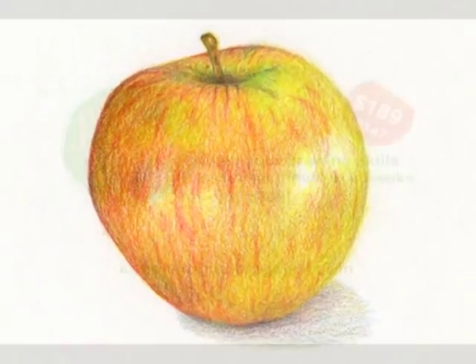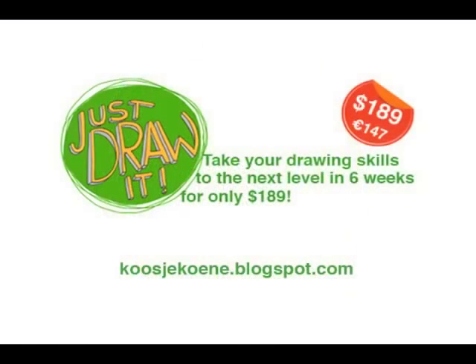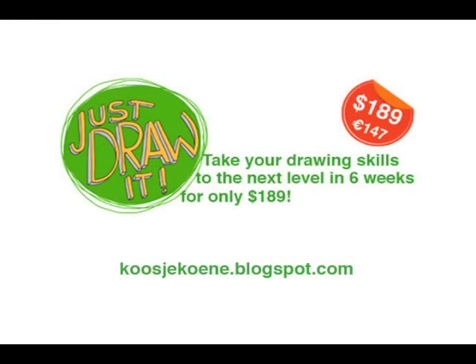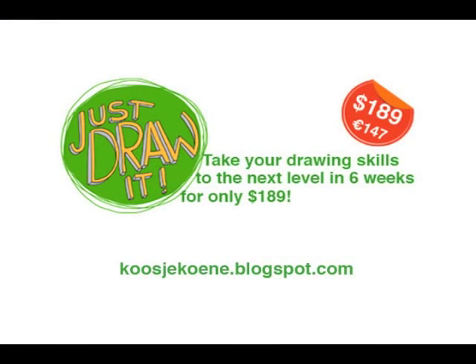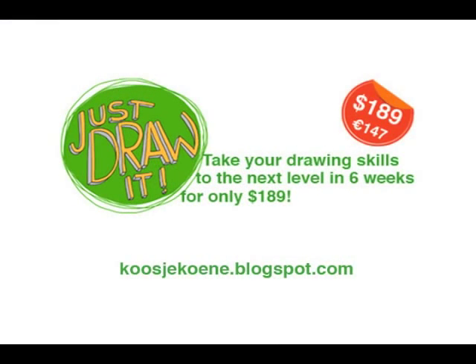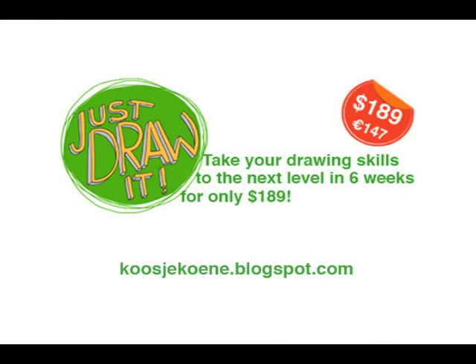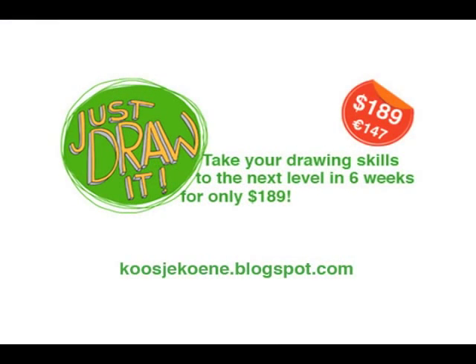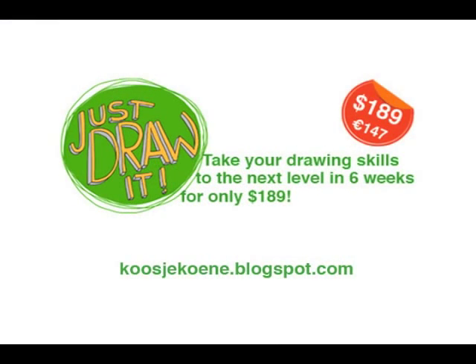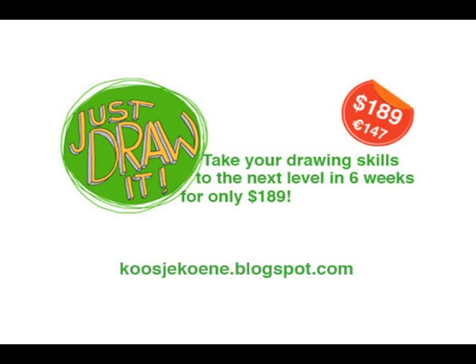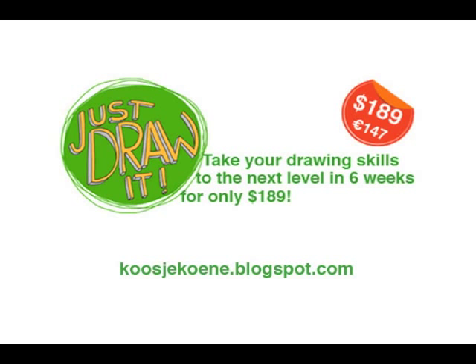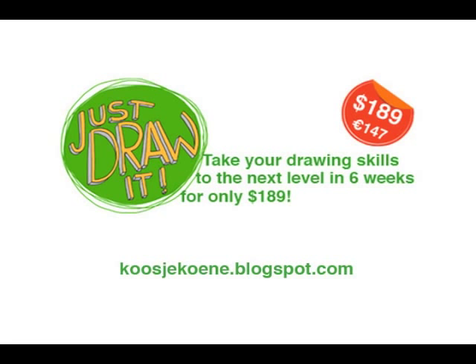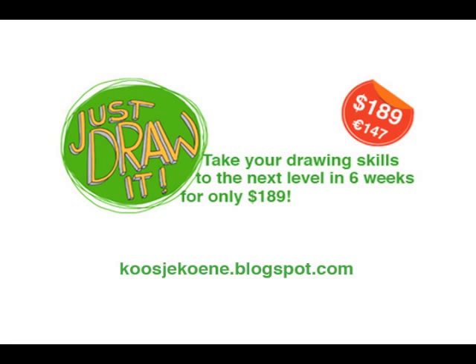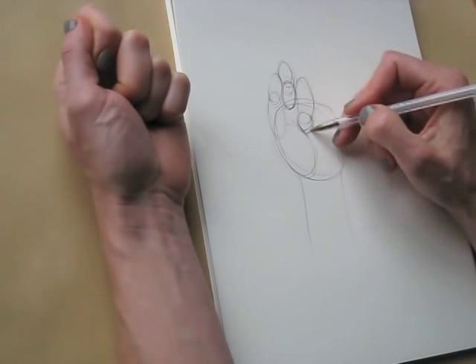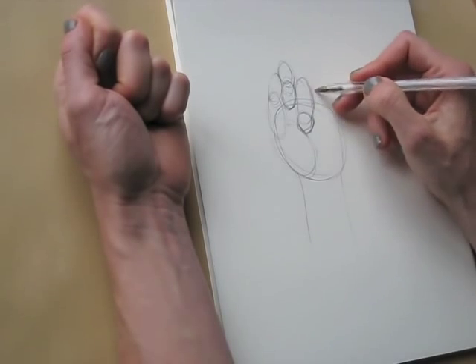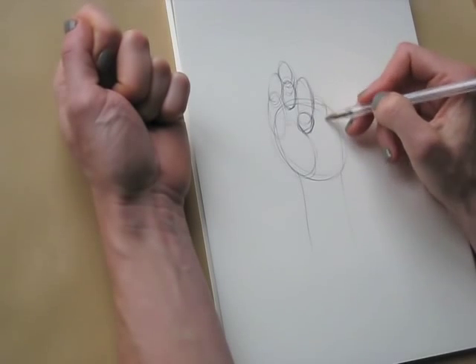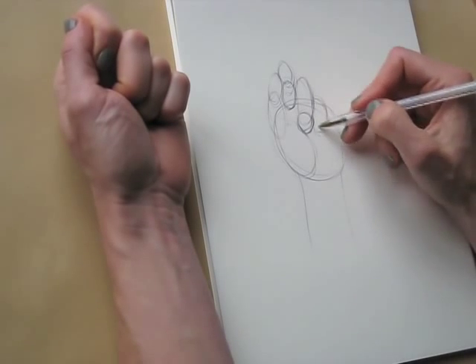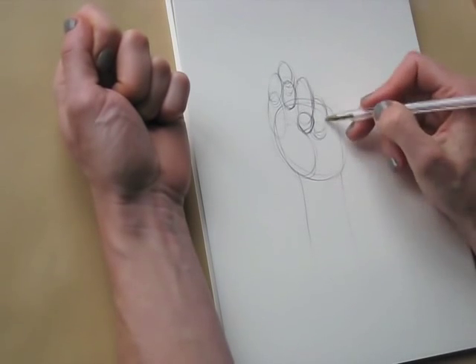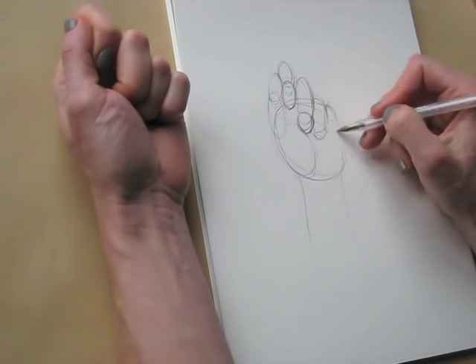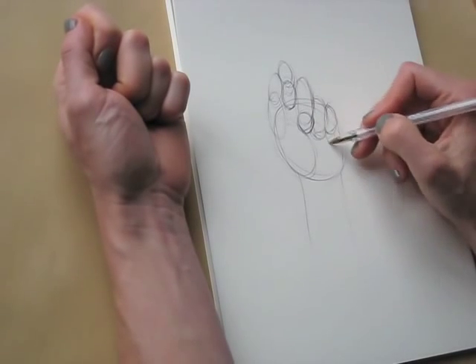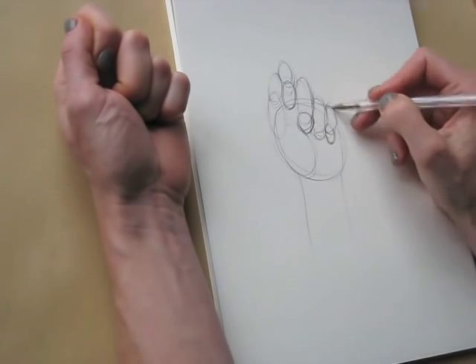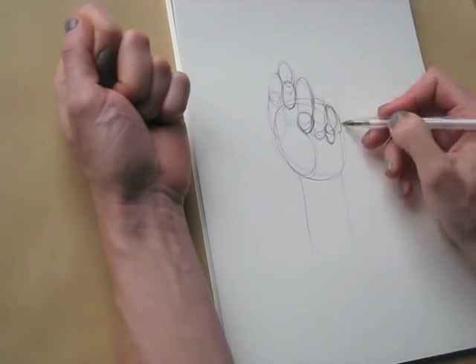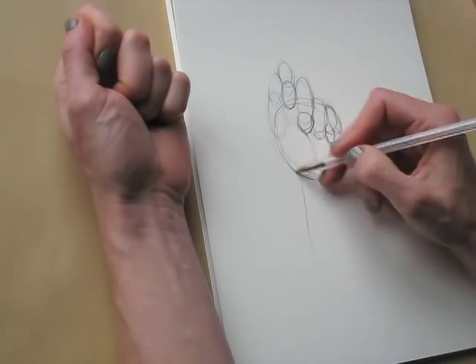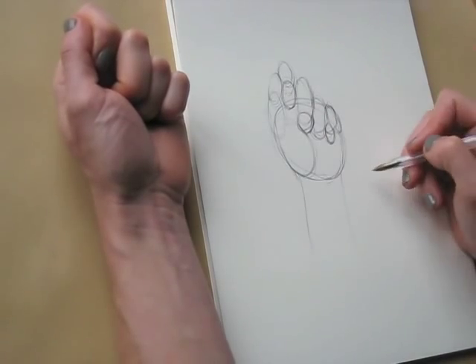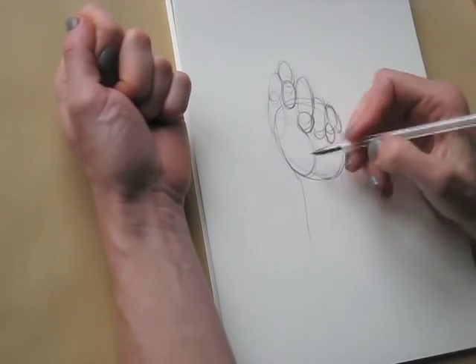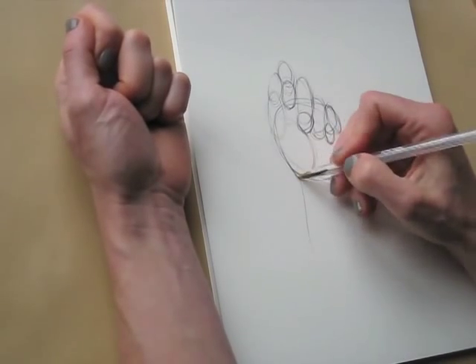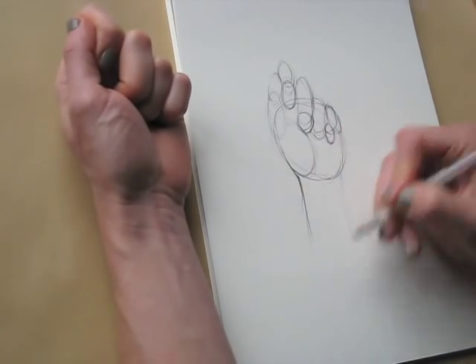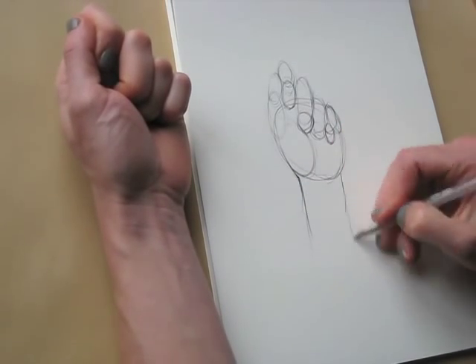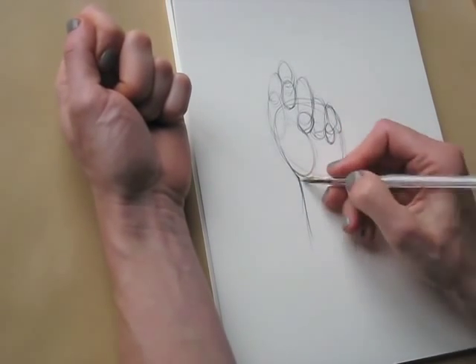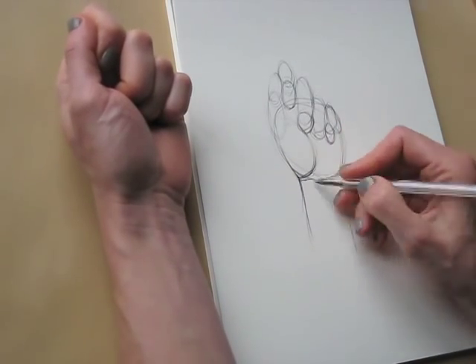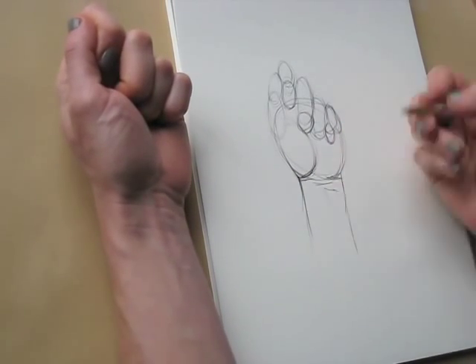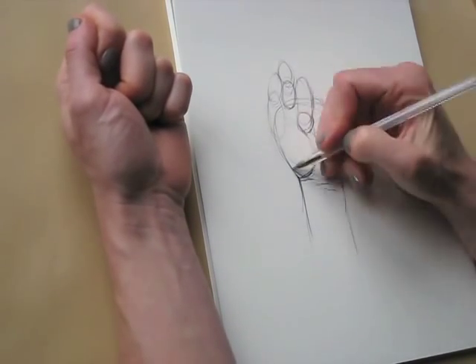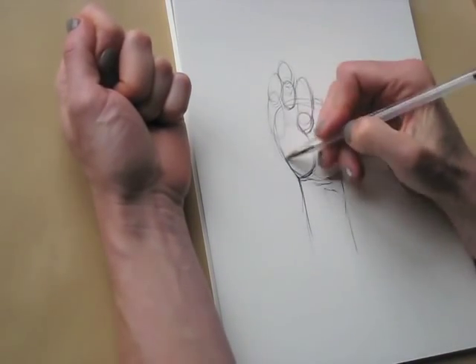Follow the link below this video to register and join the fun in the six-week online drawing course Just Draw It! In the course, by following the simple steps, you will find out that you can draw better than you may think.